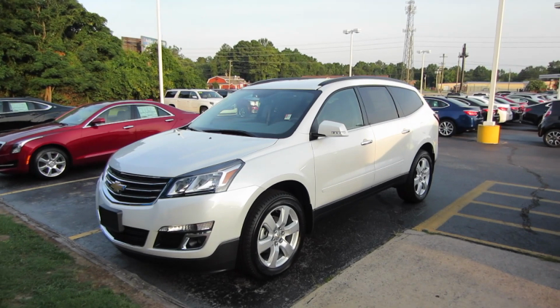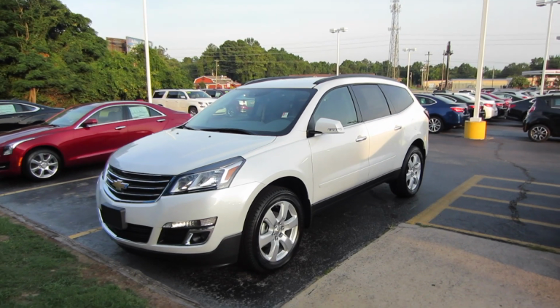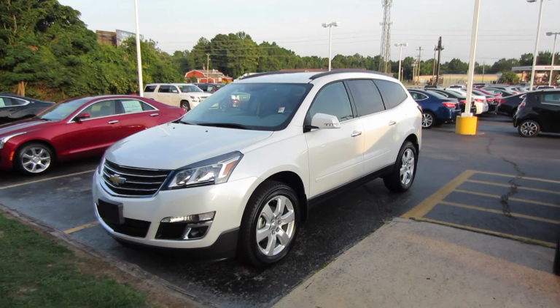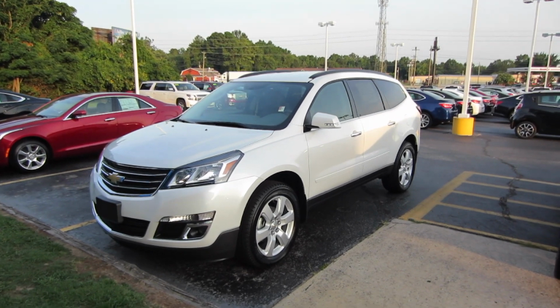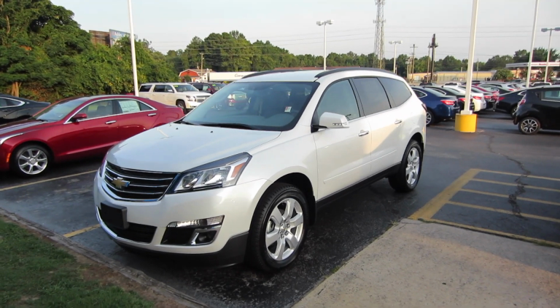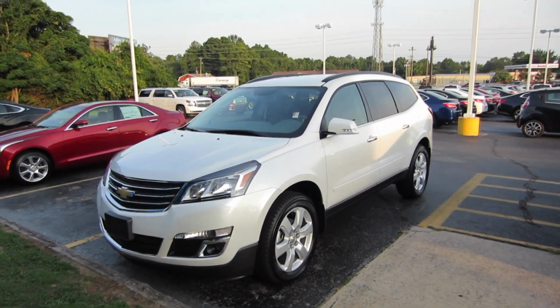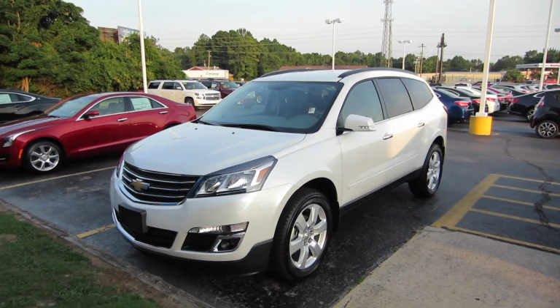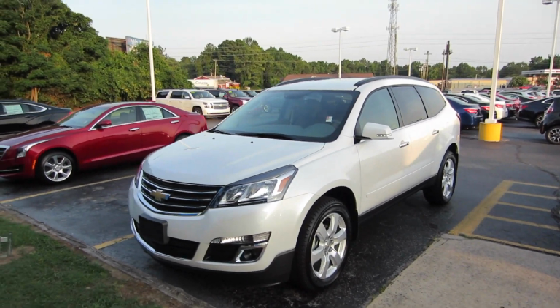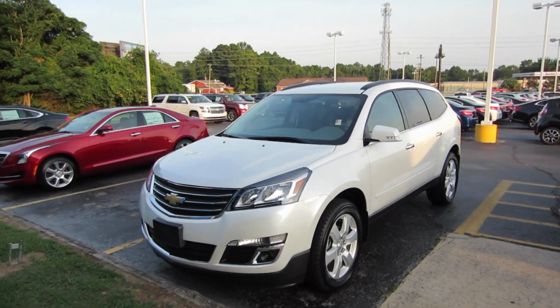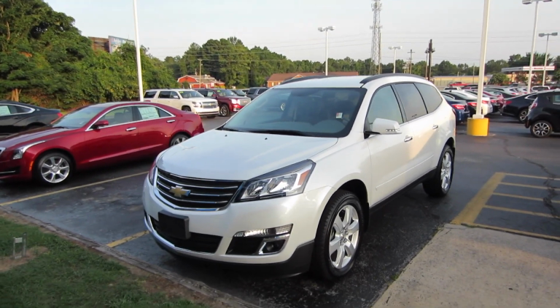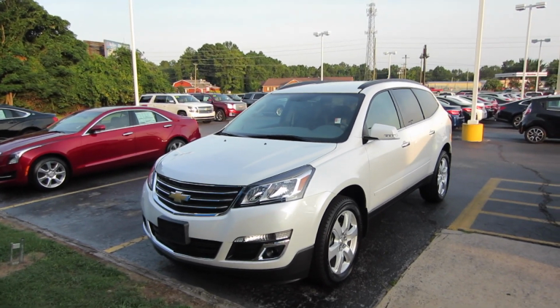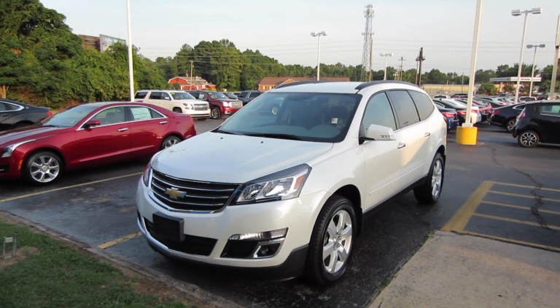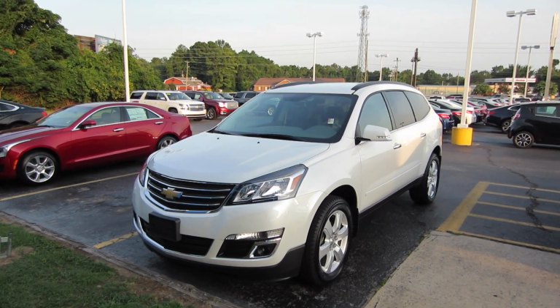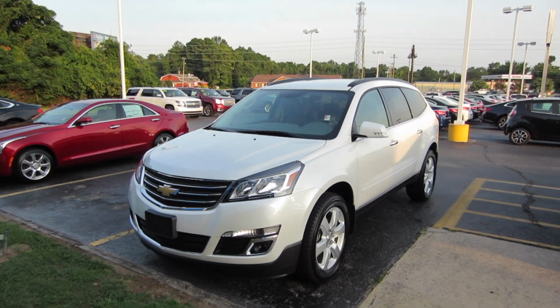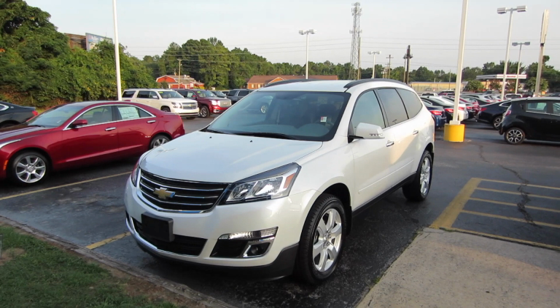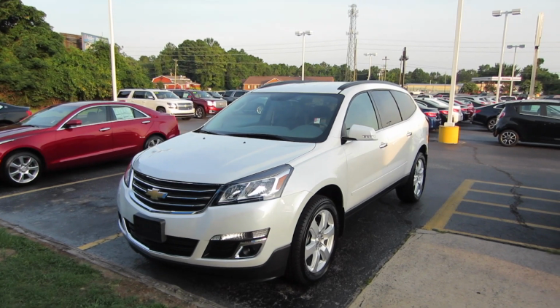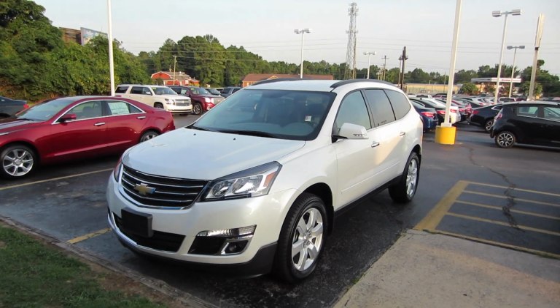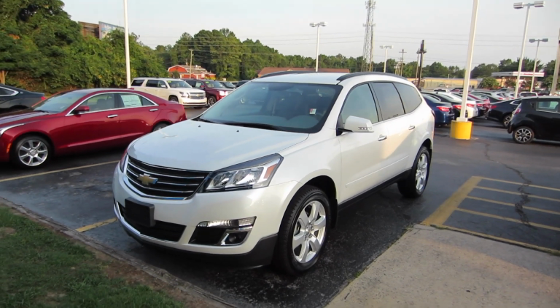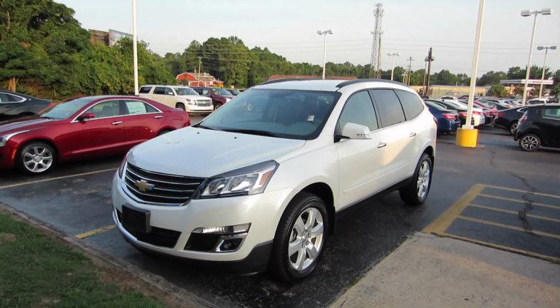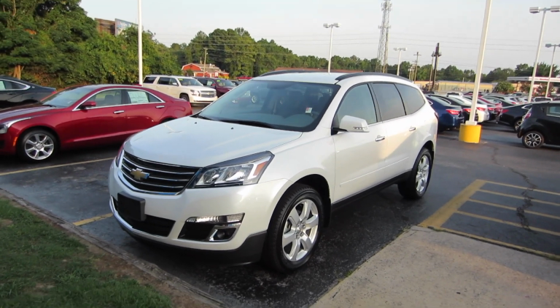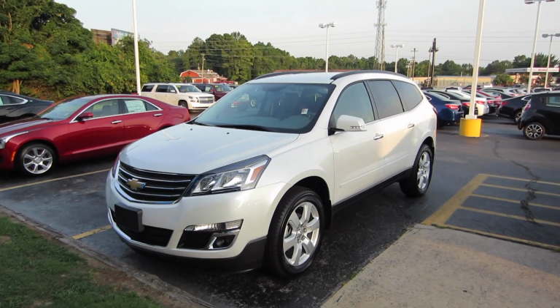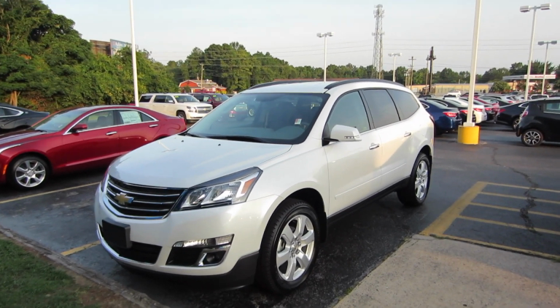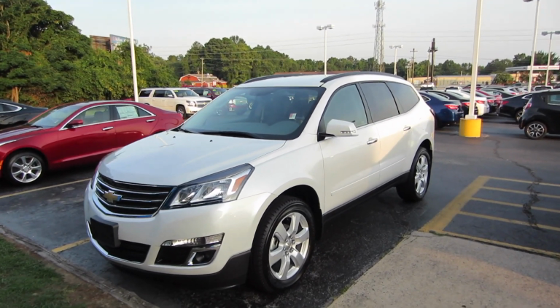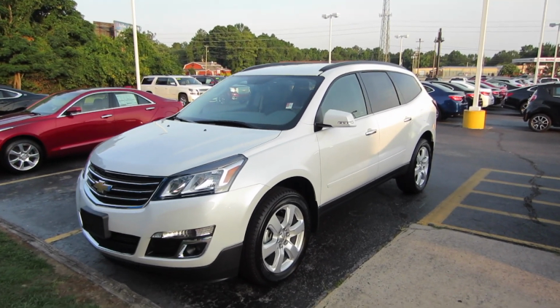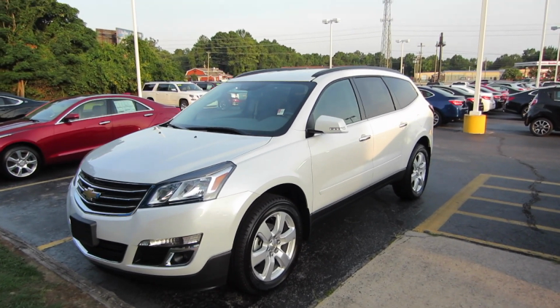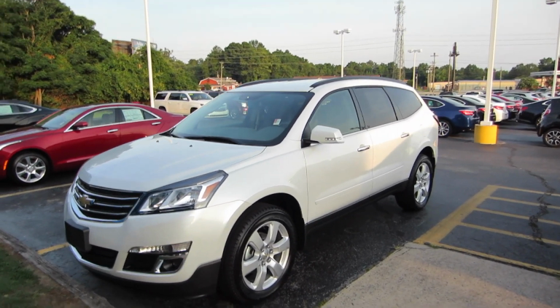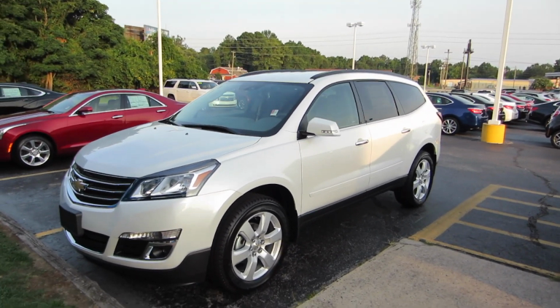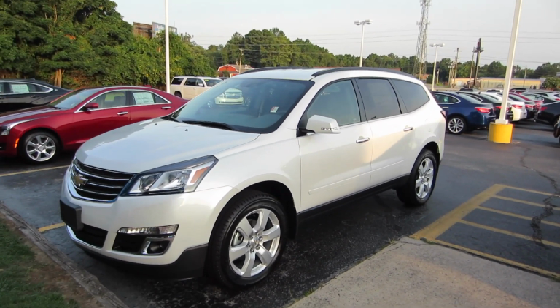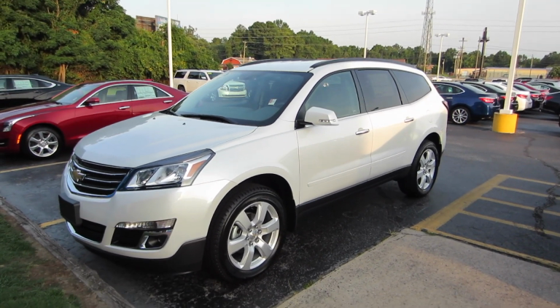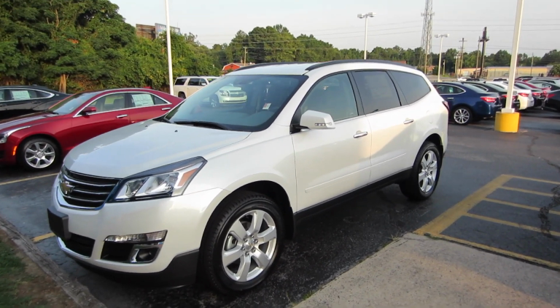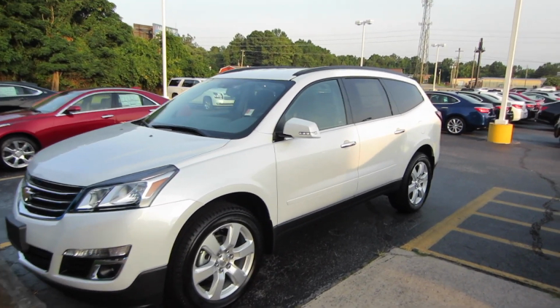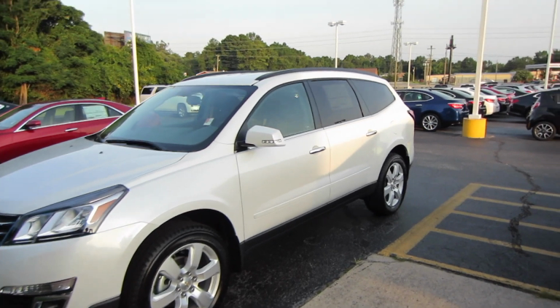Alrighty, hey guys, this is Think Outside the Cube. Here in front of me we have a staple in the family hauler segment. This is going to be a 2017 Chevy Traverse 1LT.